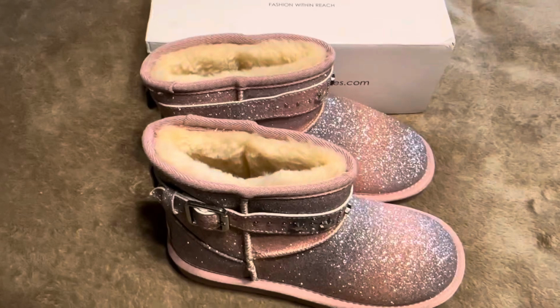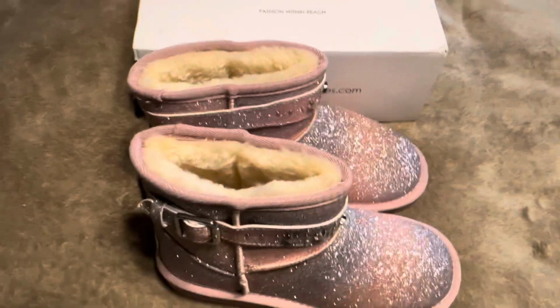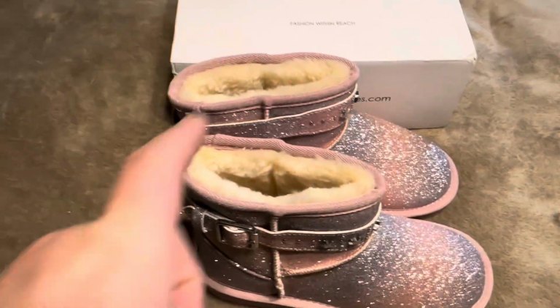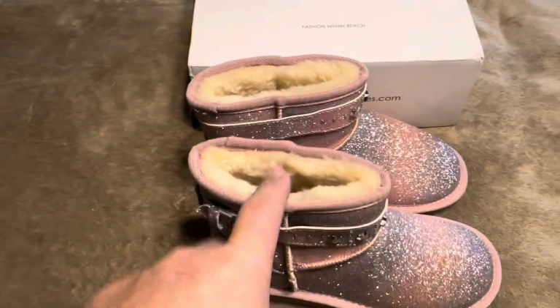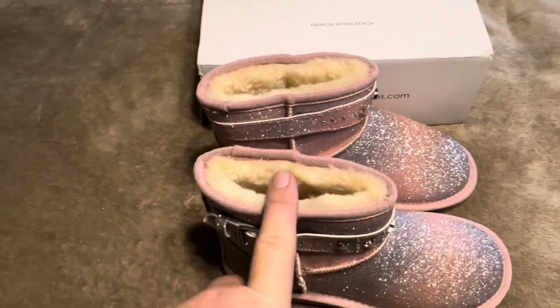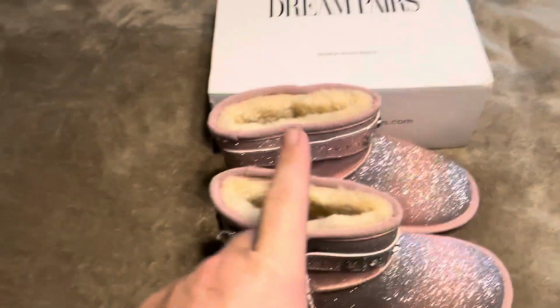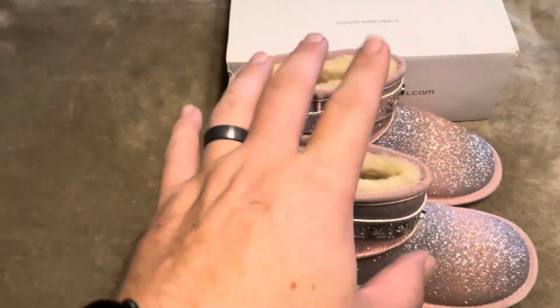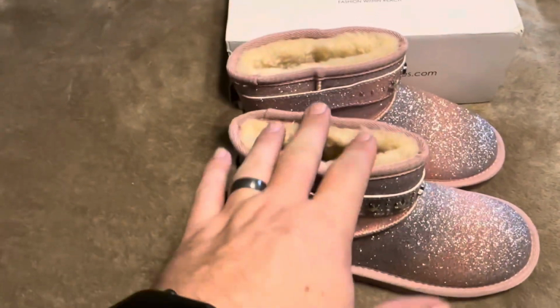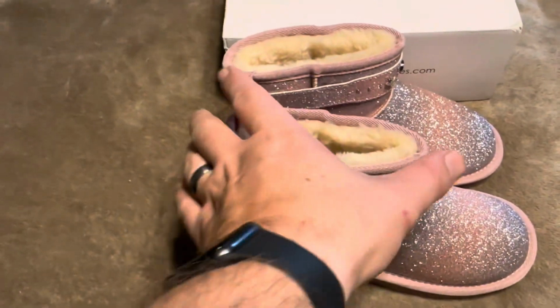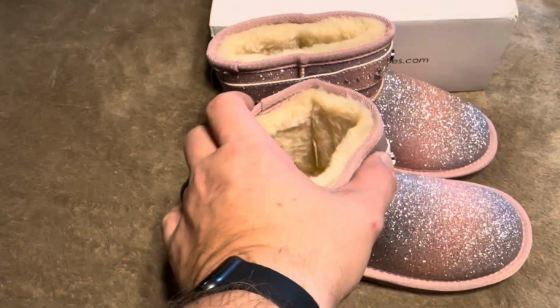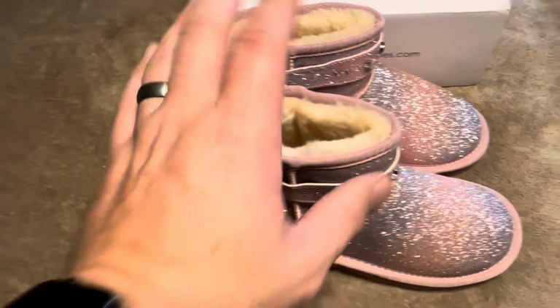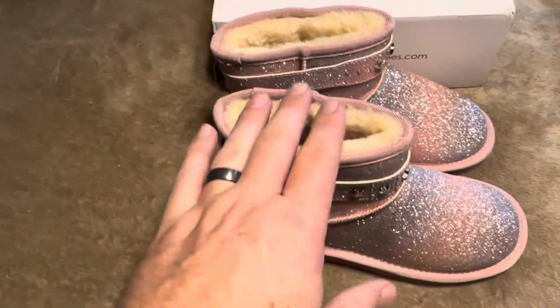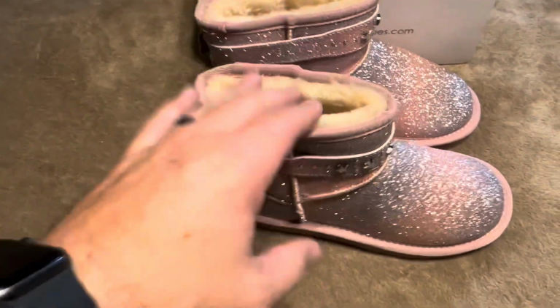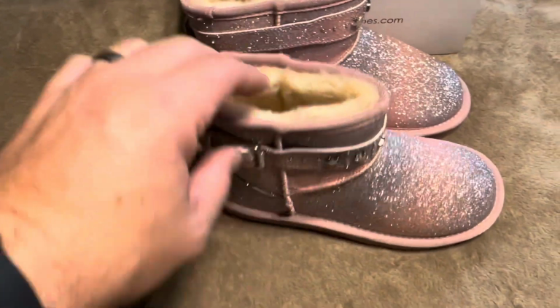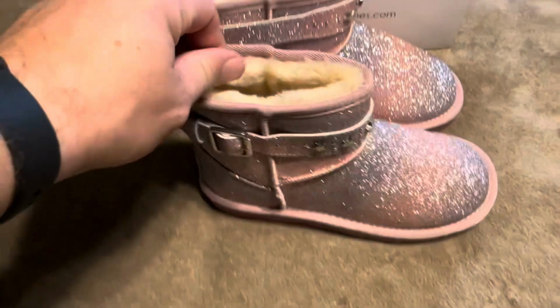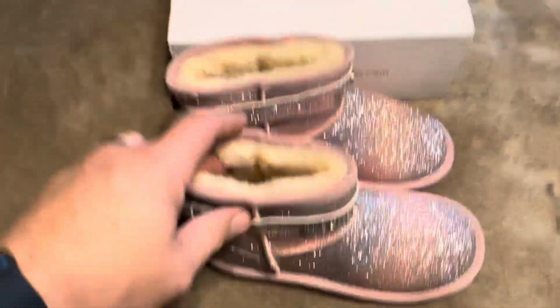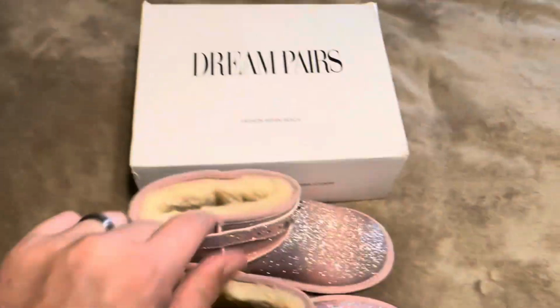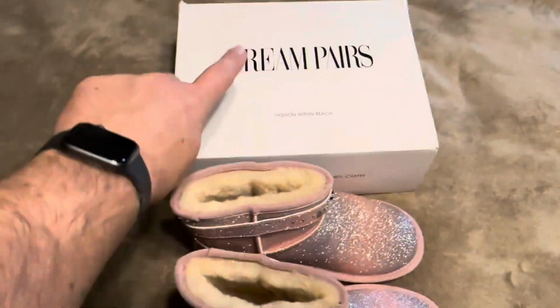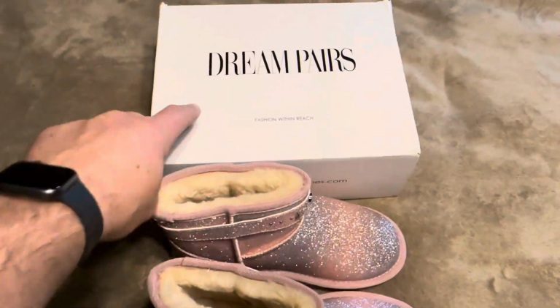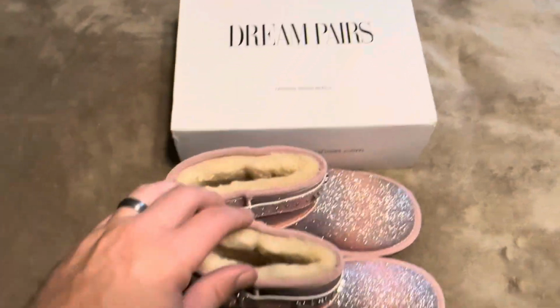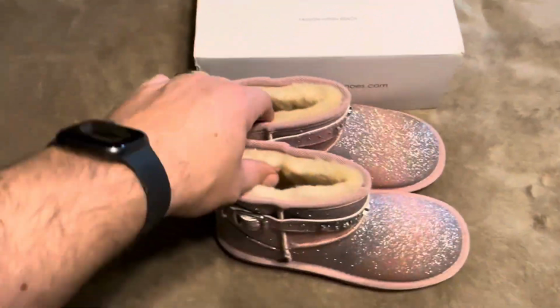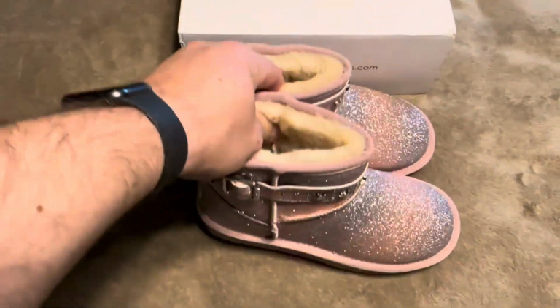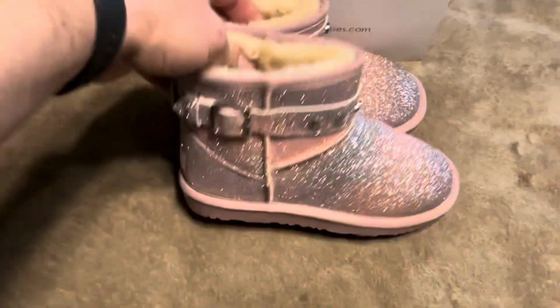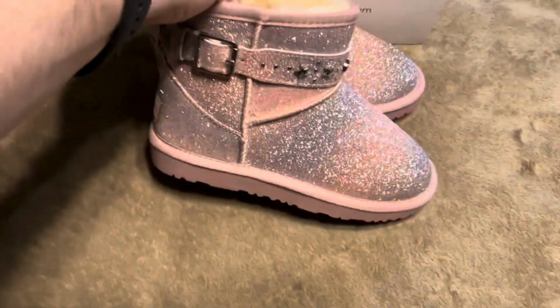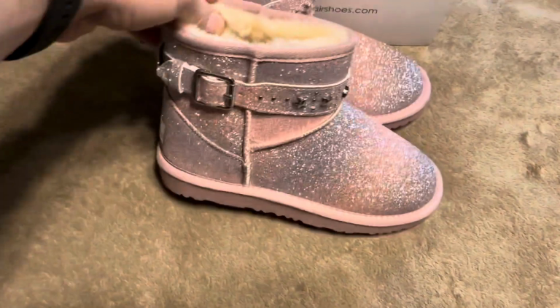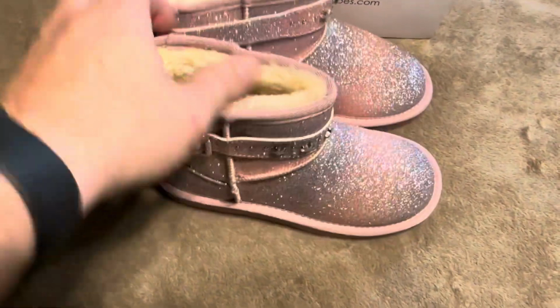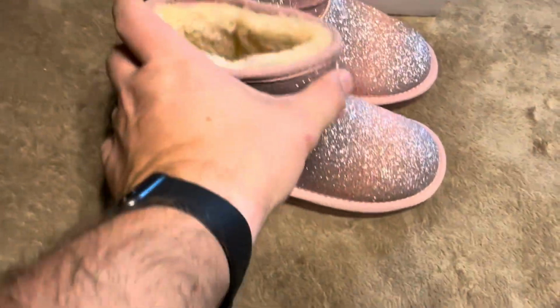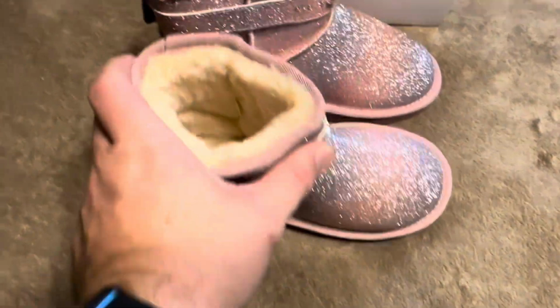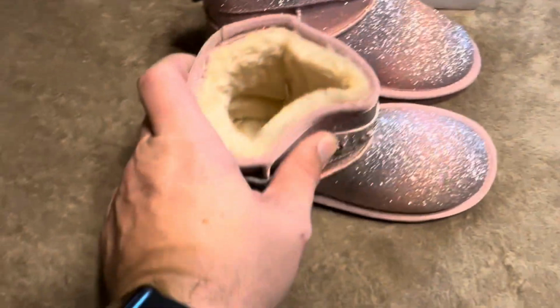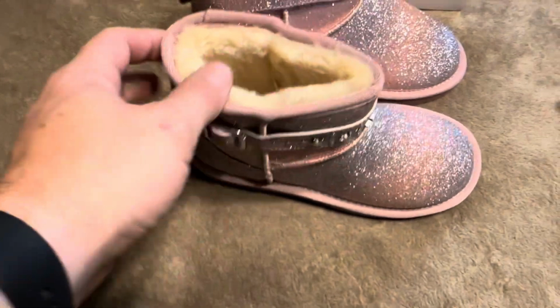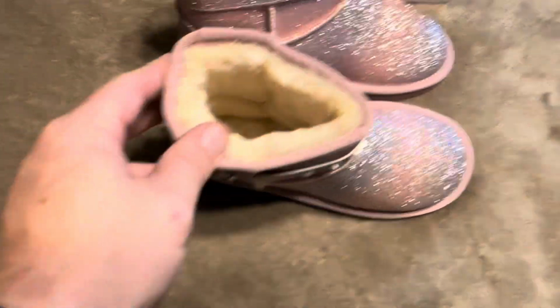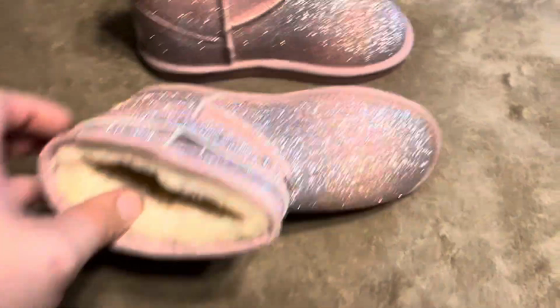Today I'm going to be reviewing these Dream Pairs Unicorn Slash Pink Rainbow Boots, recently sent to me by the brand Dream Pairs. So I'm going to have my daughter try these on. These are going to be size 3, so we'll see how well they fit.